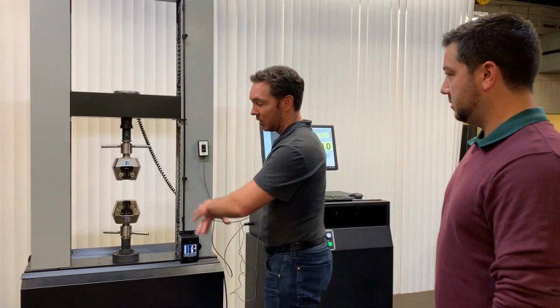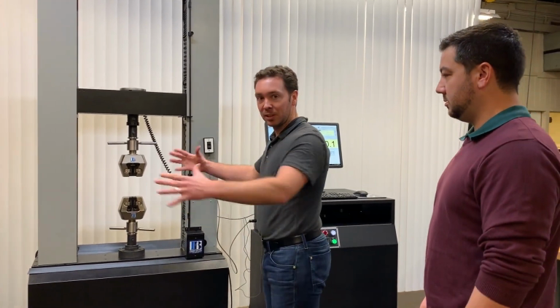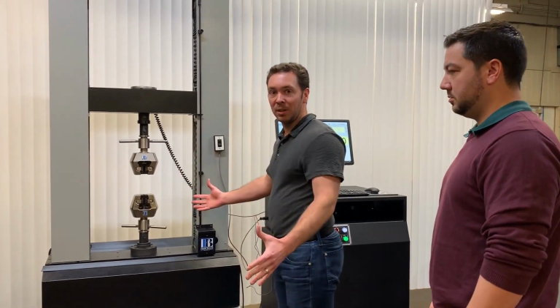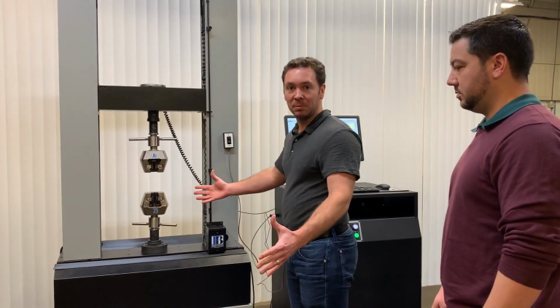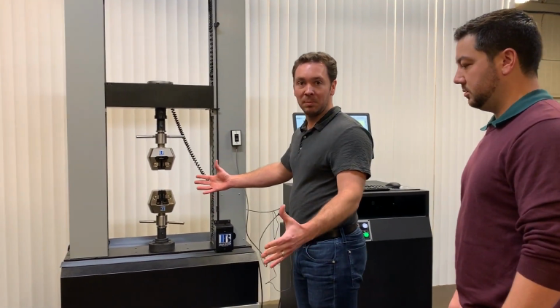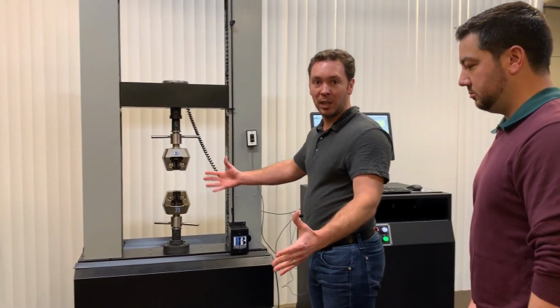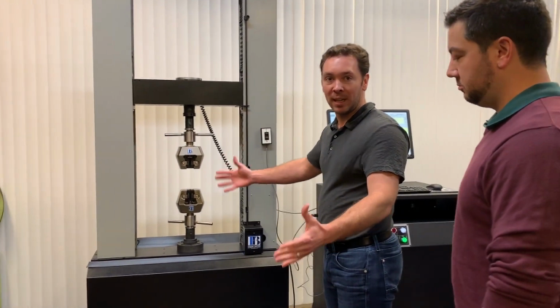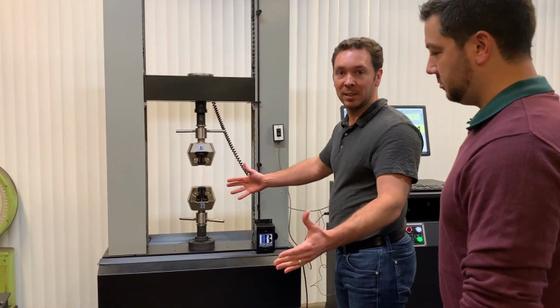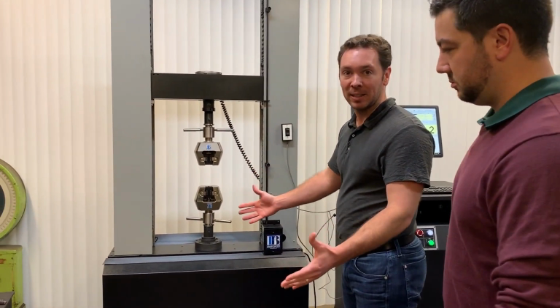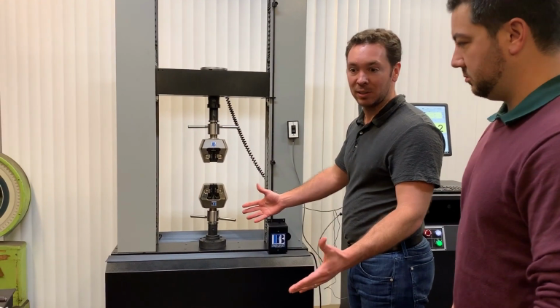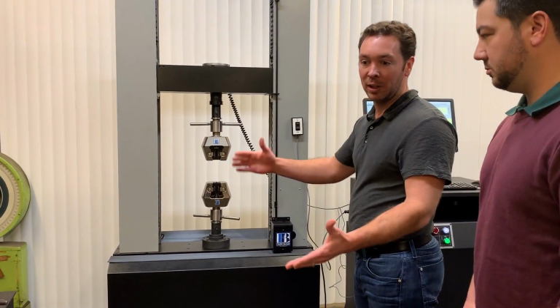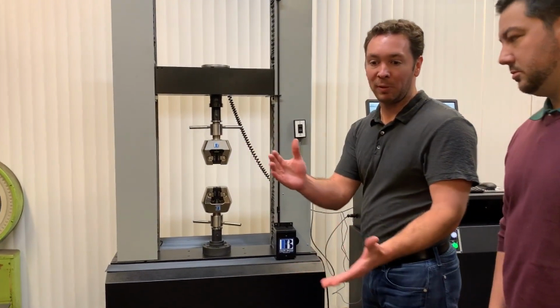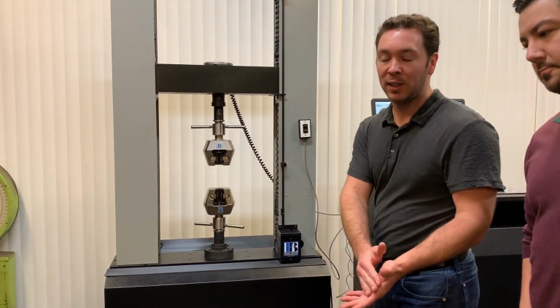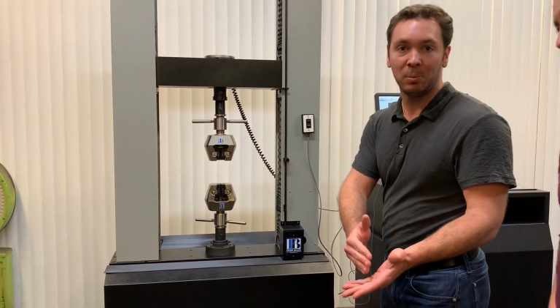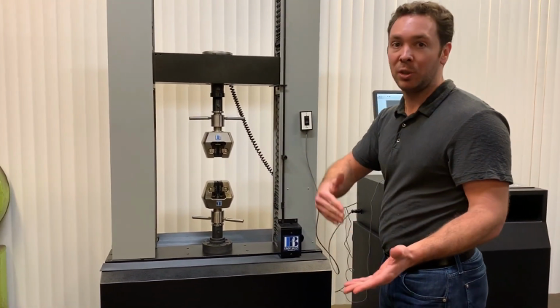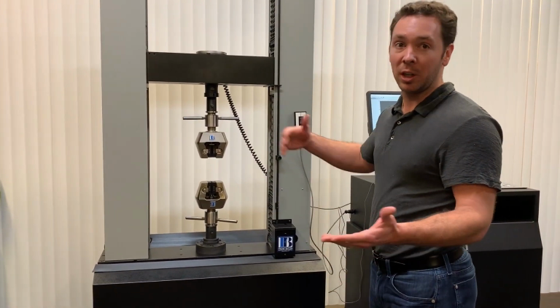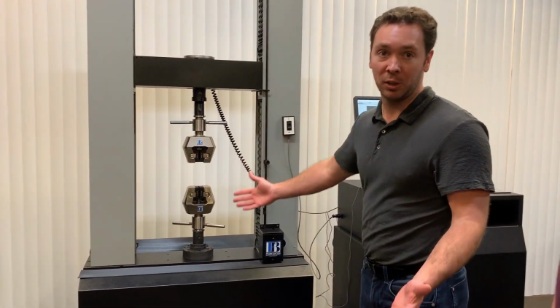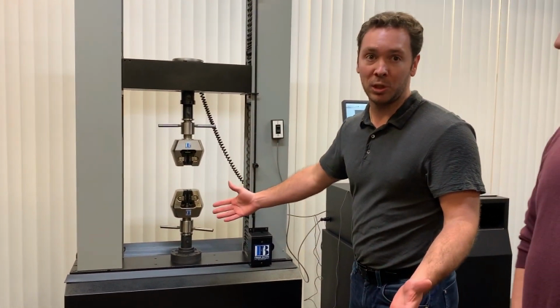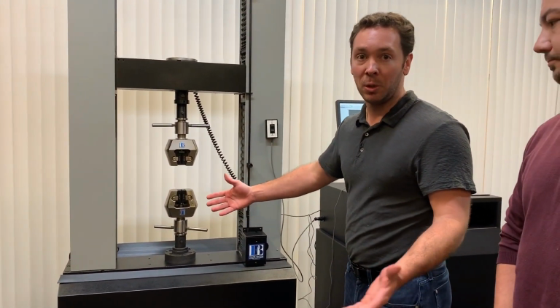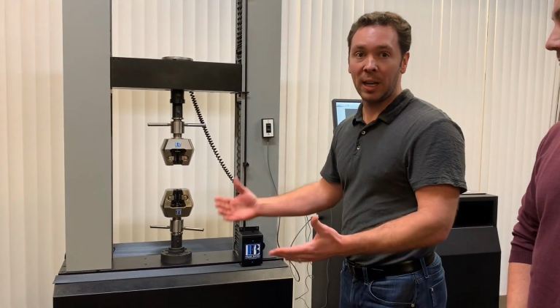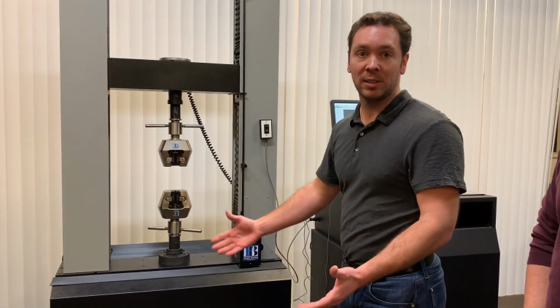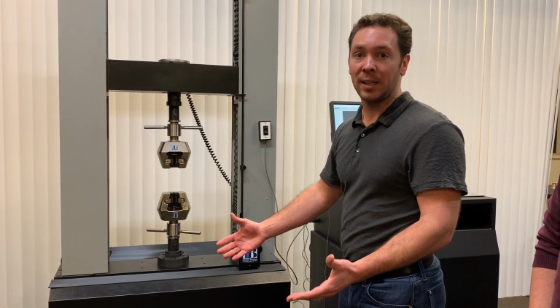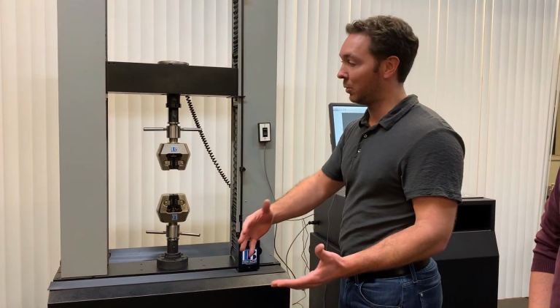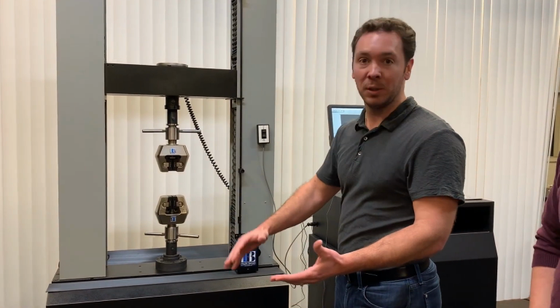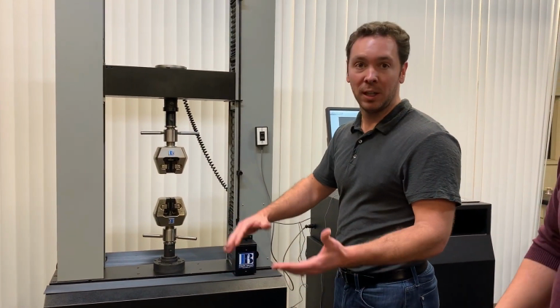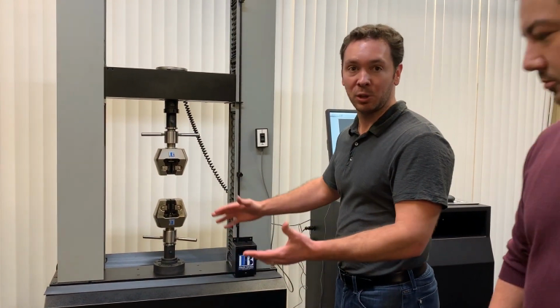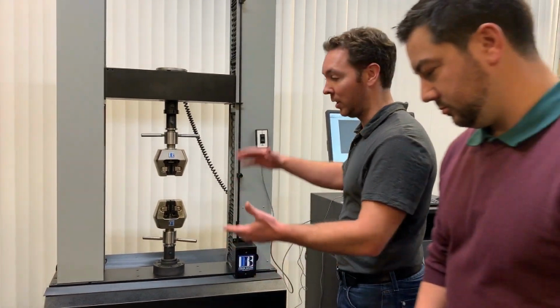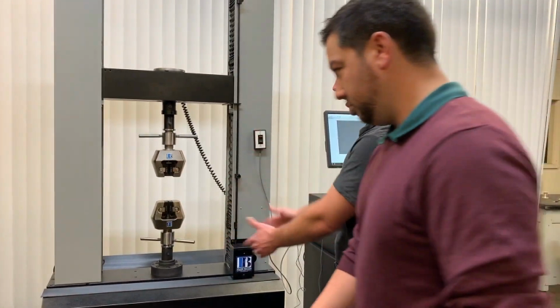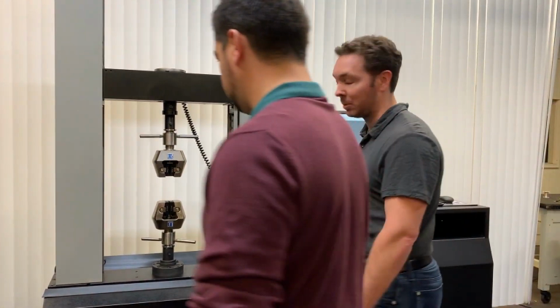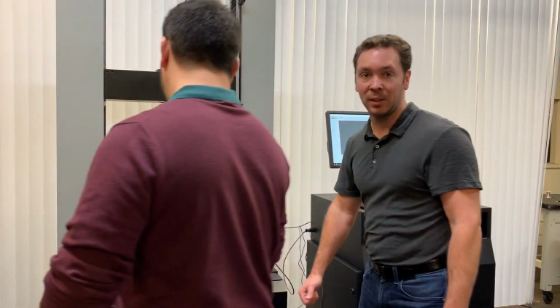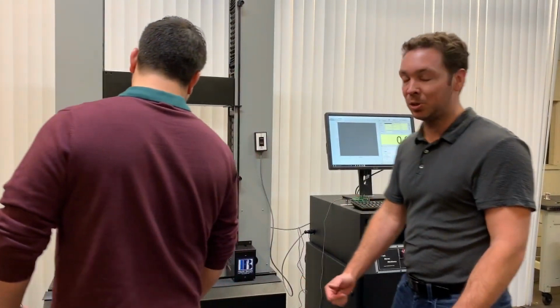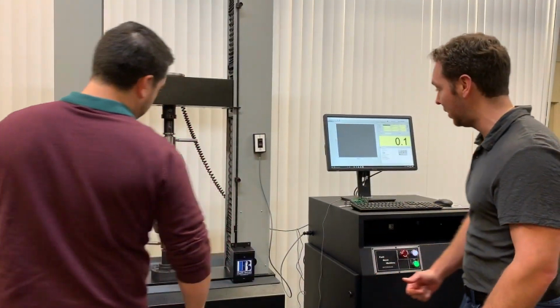Instrons come in all shapes, sizes, and capacities. So anything from a 5 kilonewton machine to a 300 kilonewton machine, we have in stock and can rebuild and retrofit to the exact same standards as you see here.